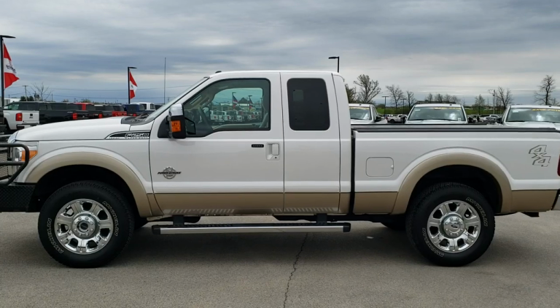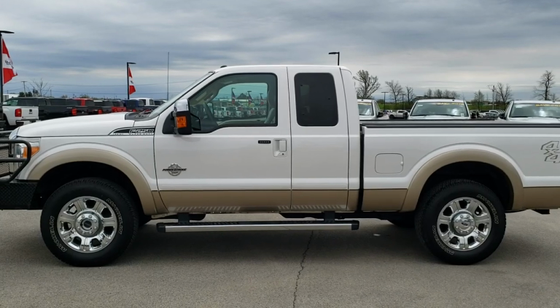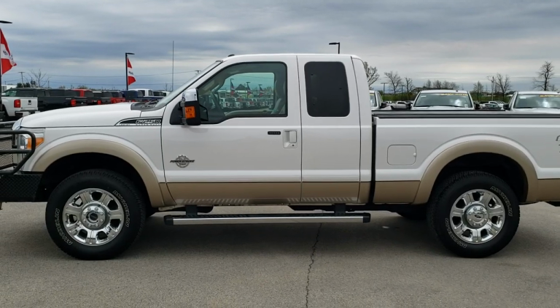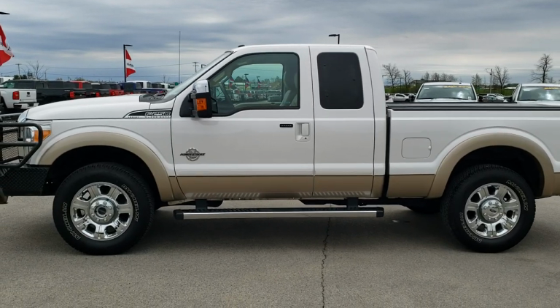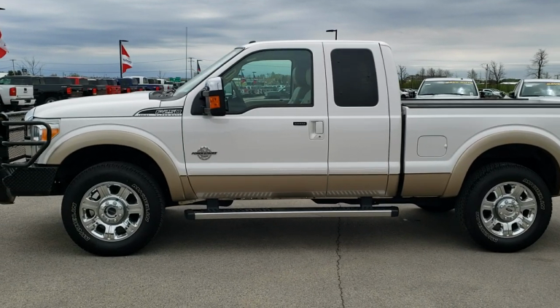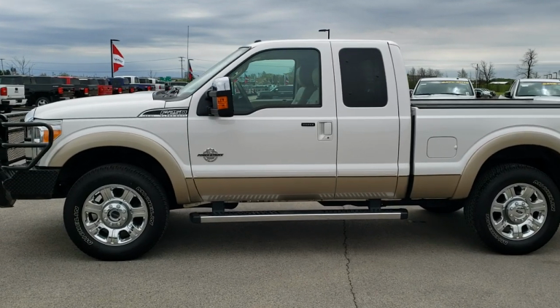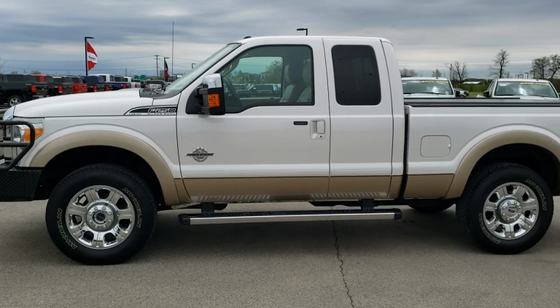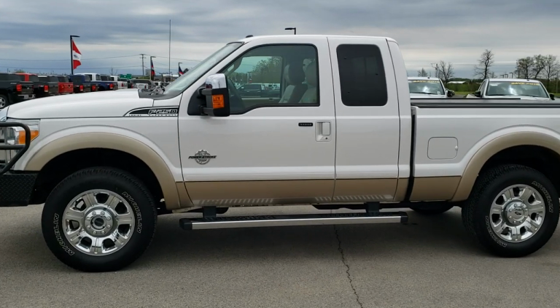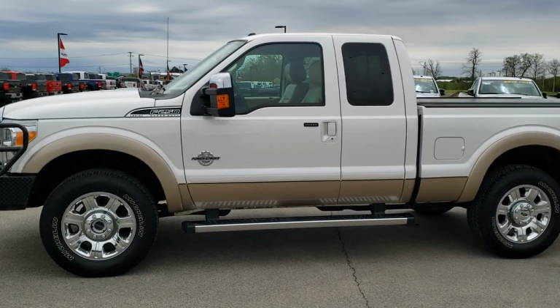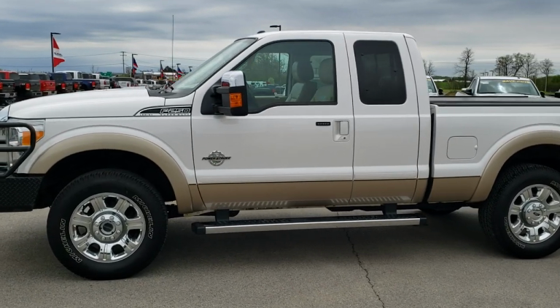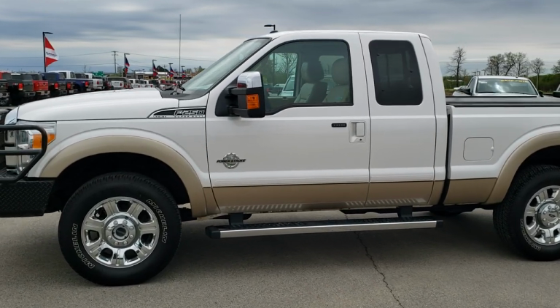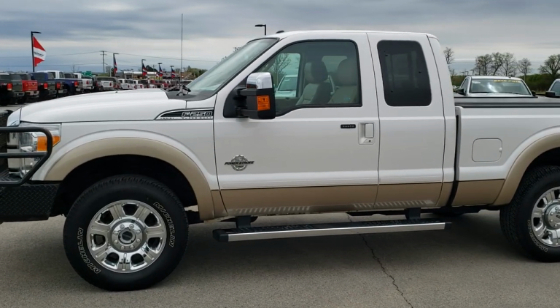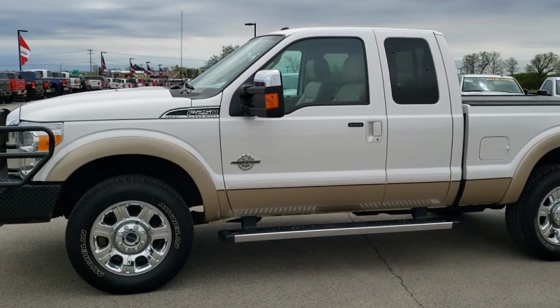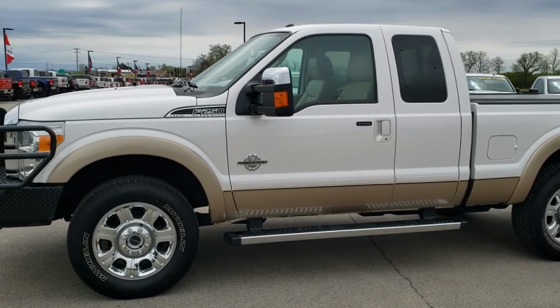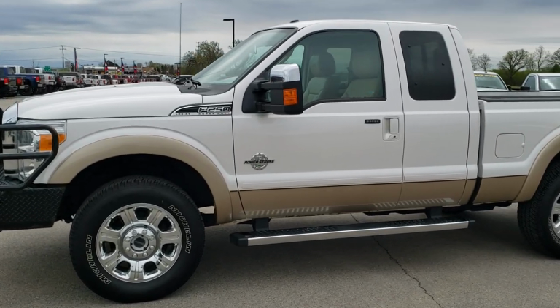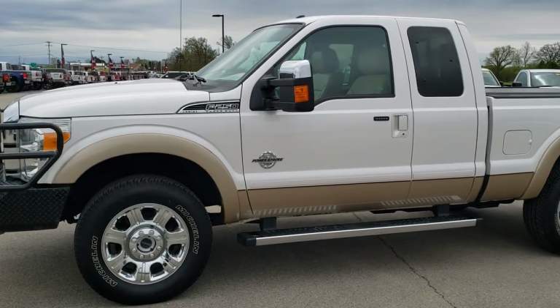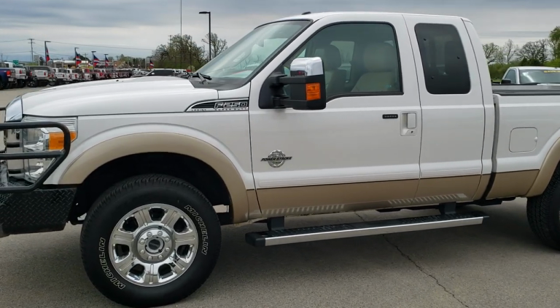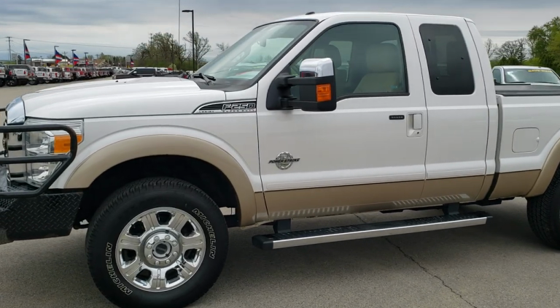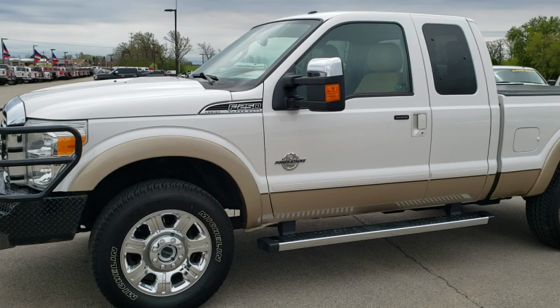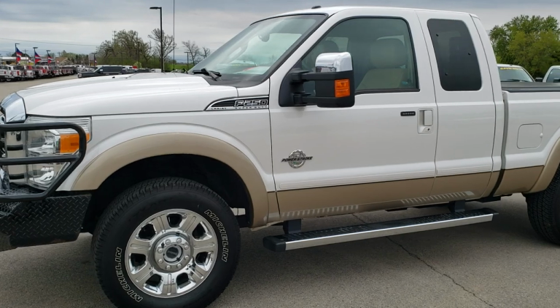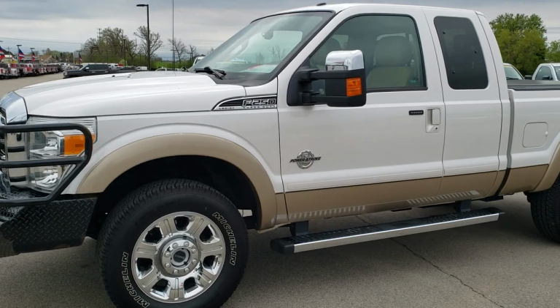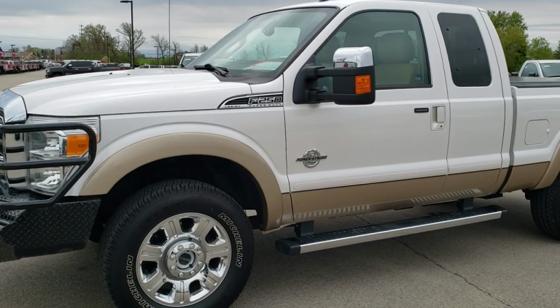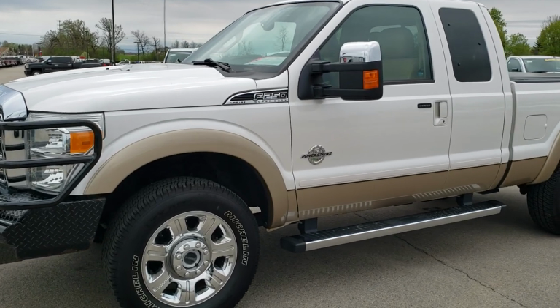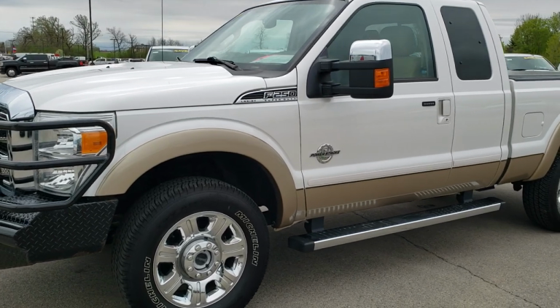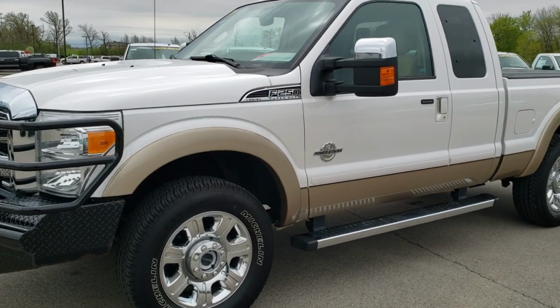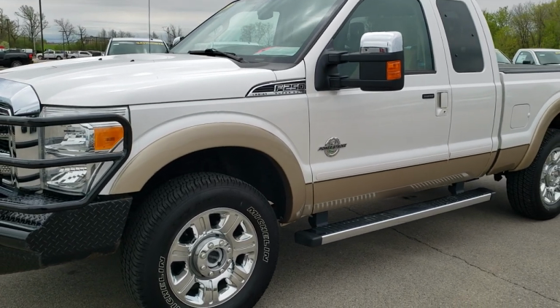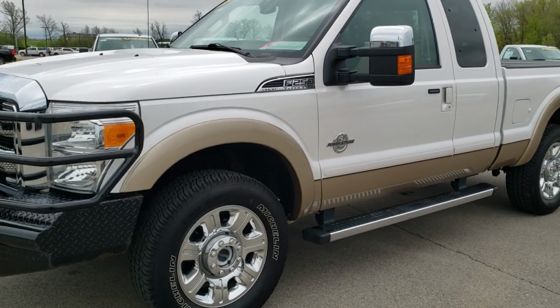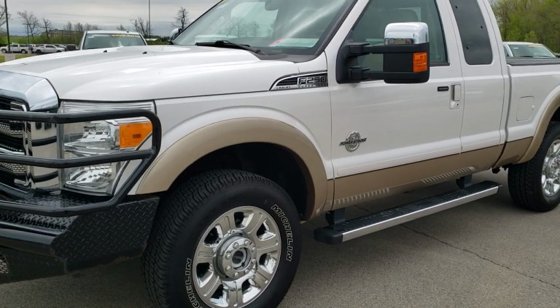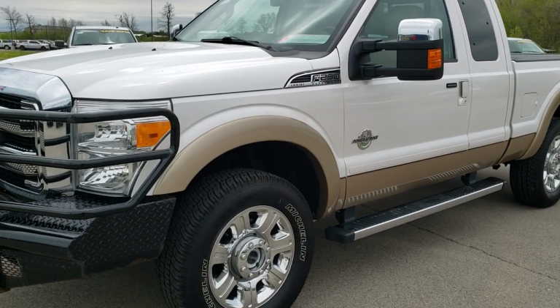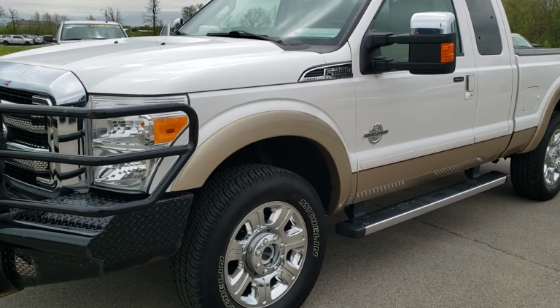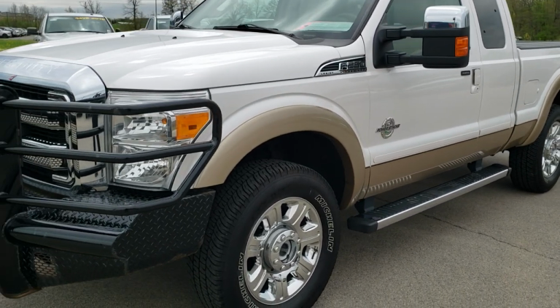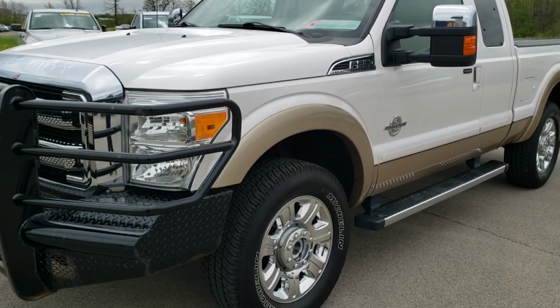This is stock number 9850. We are here at Summit Automotive in Fond du Lac, Wisconsin — your new and used heavy duty truck headquarters.